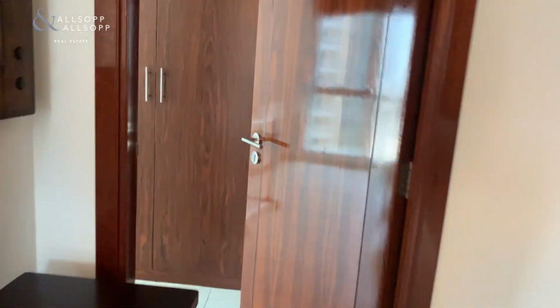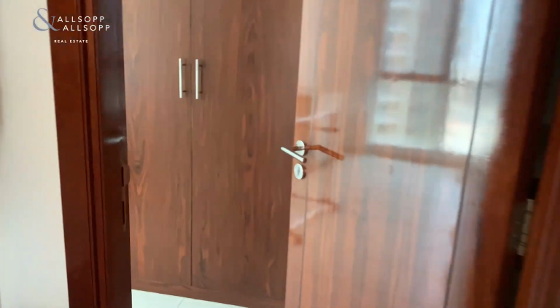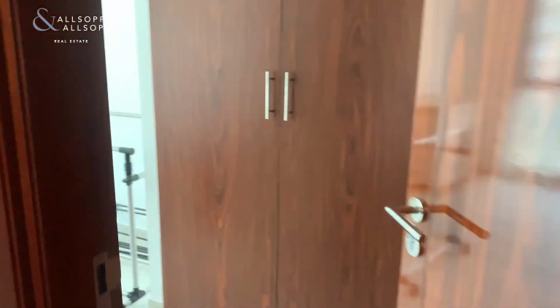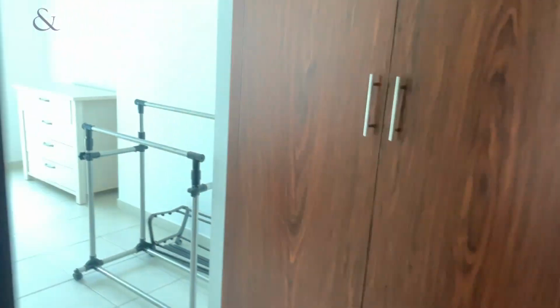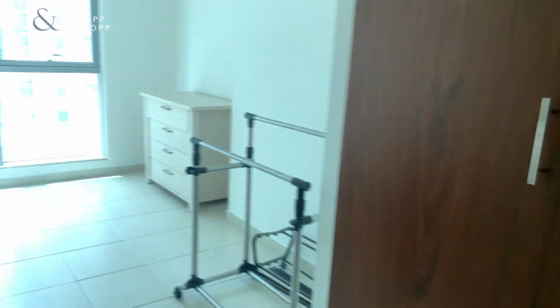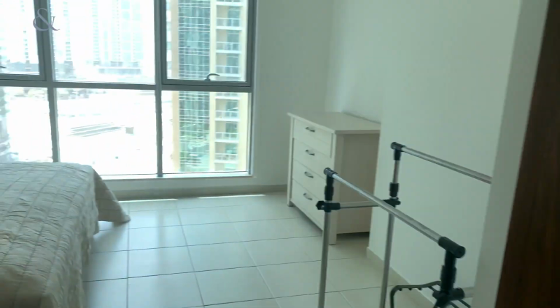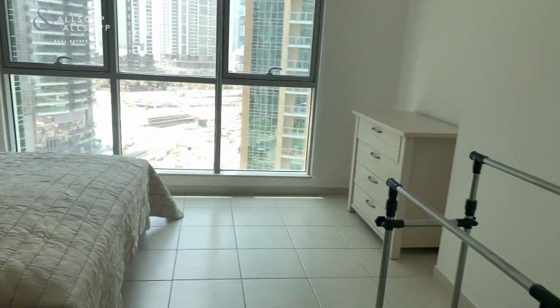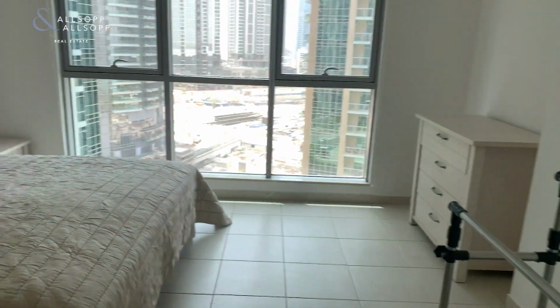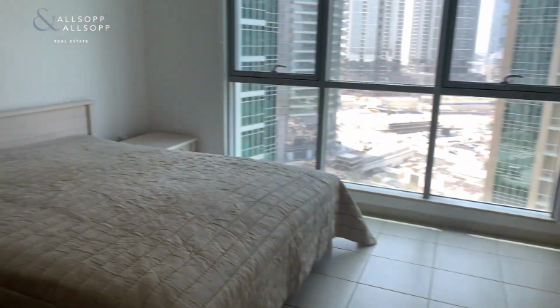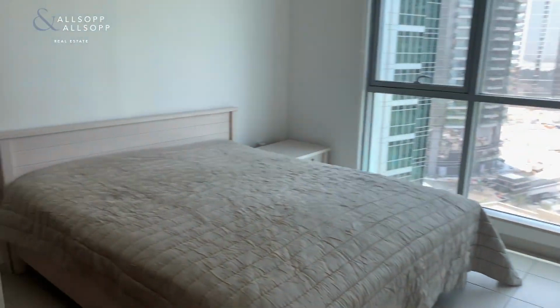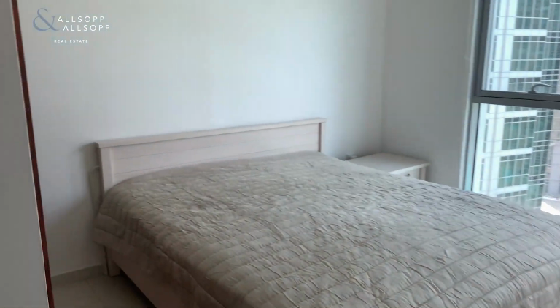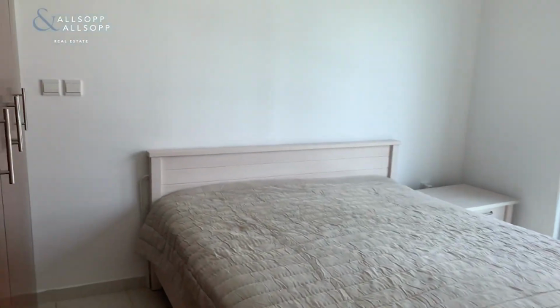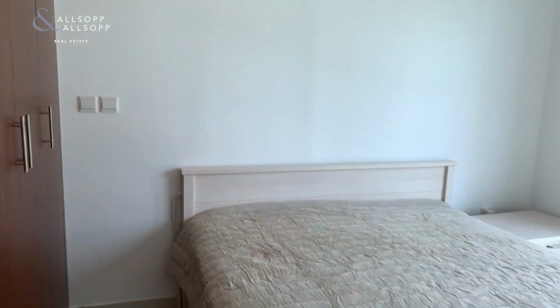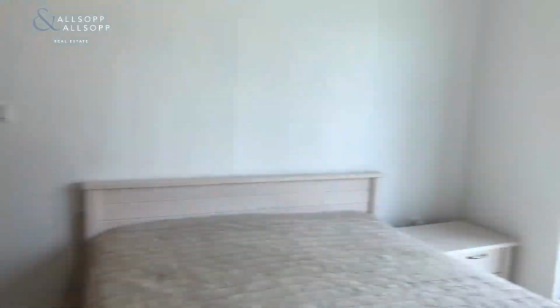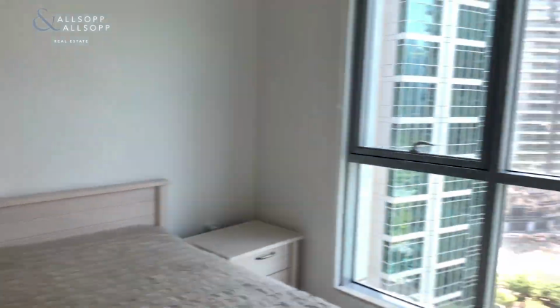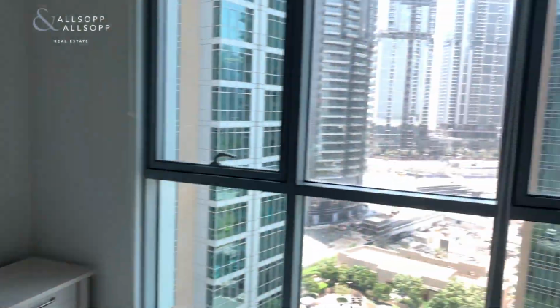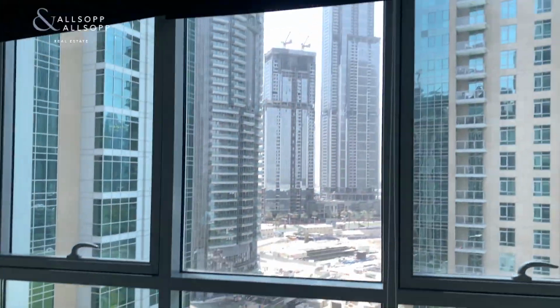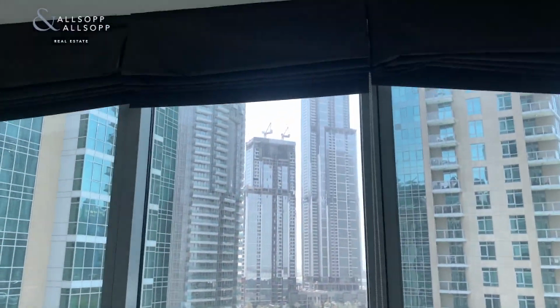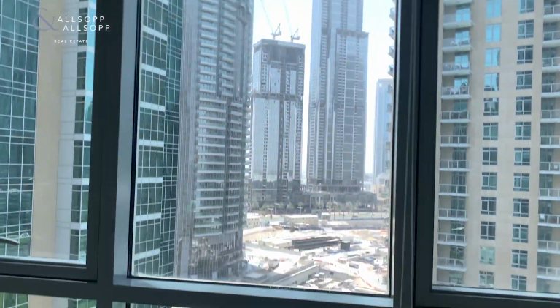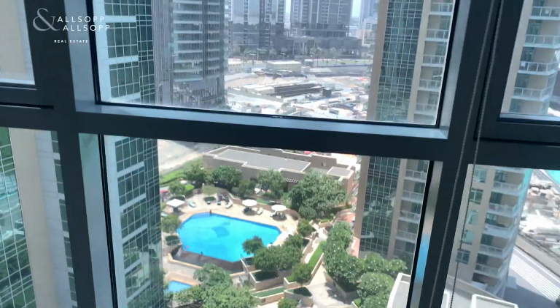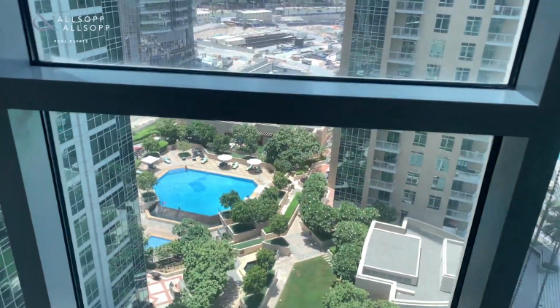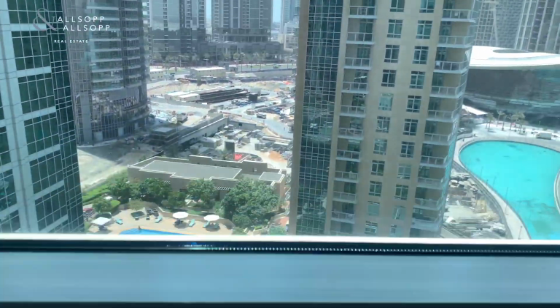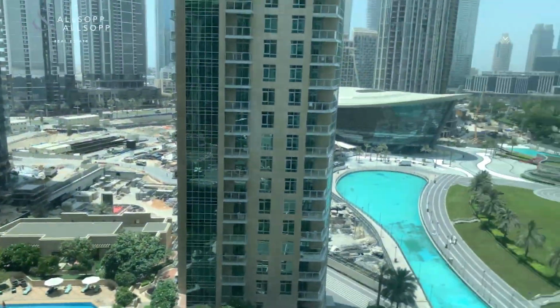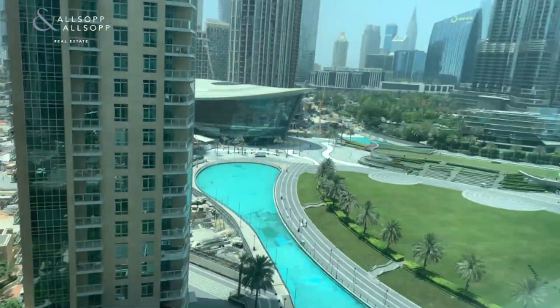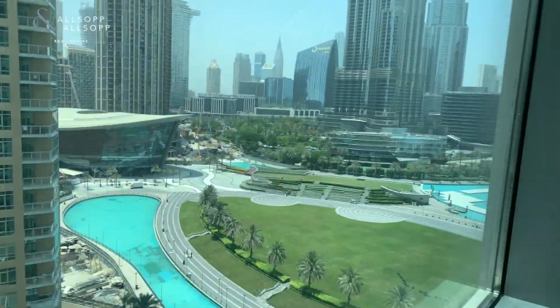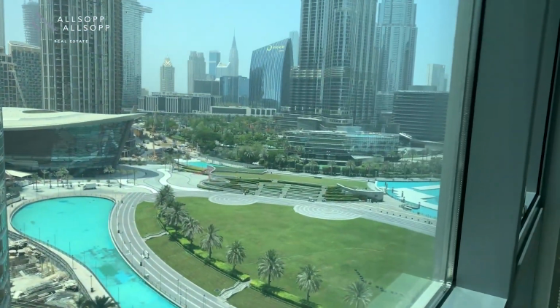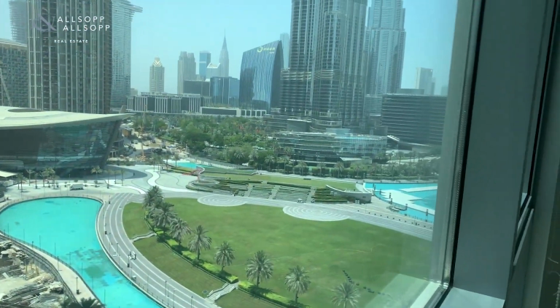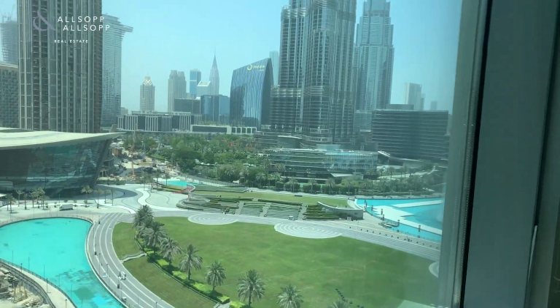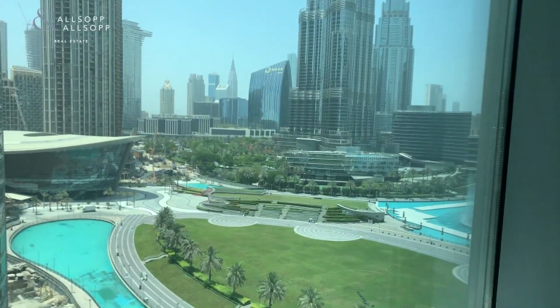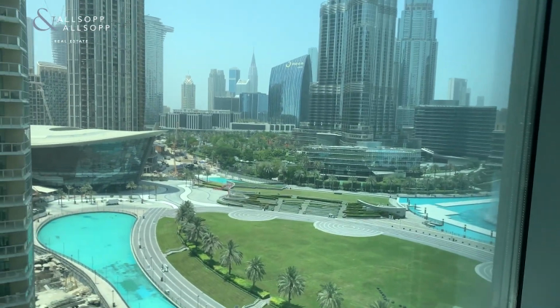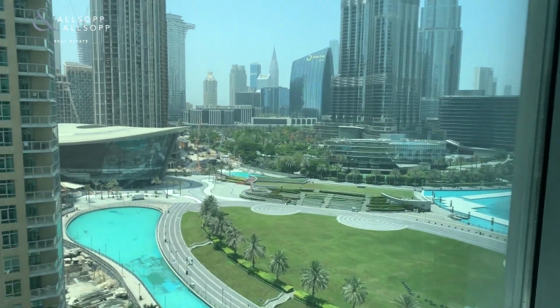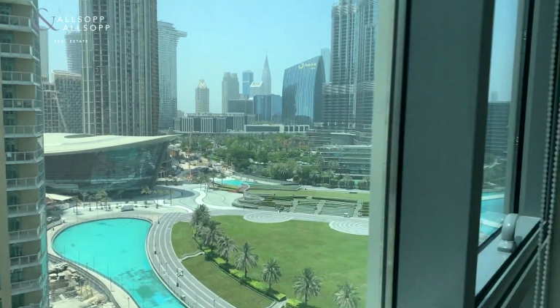Coming back through the apartment into the bedroom — again, lots of storage, floor to ceiling windows, with views of the Burj Khalifa and fountains.